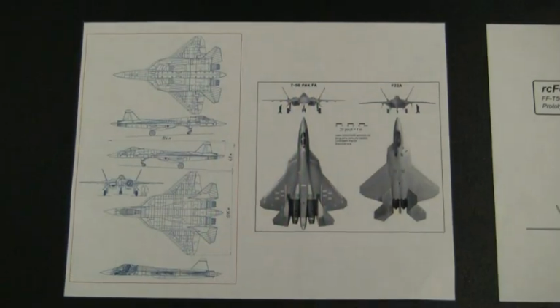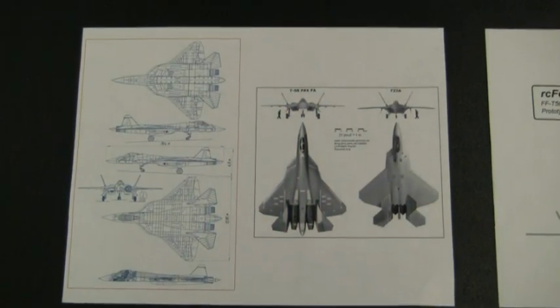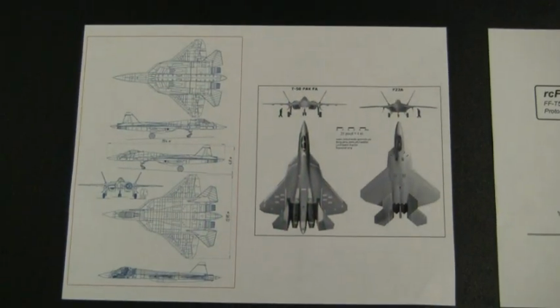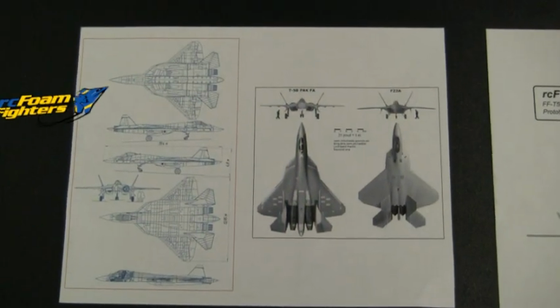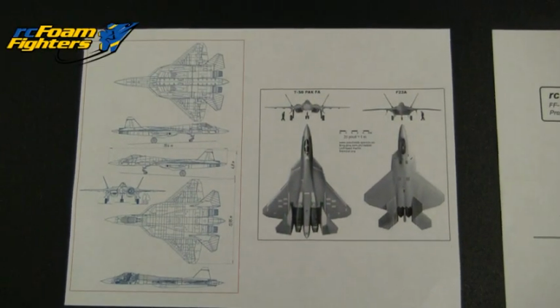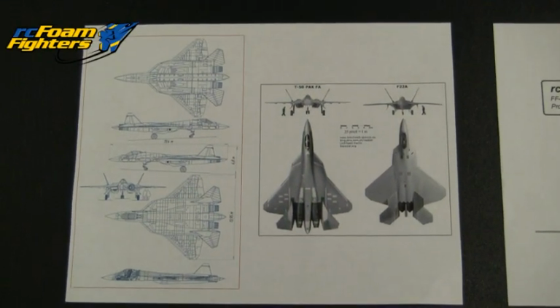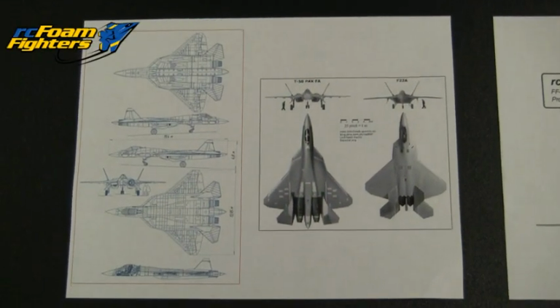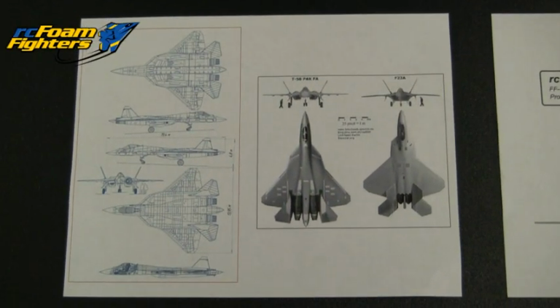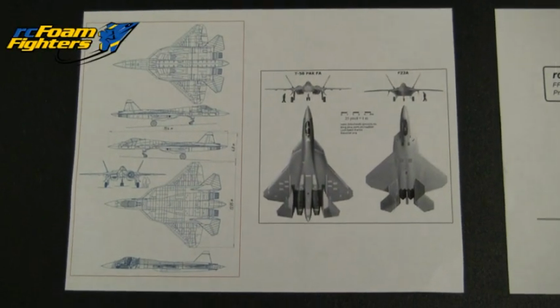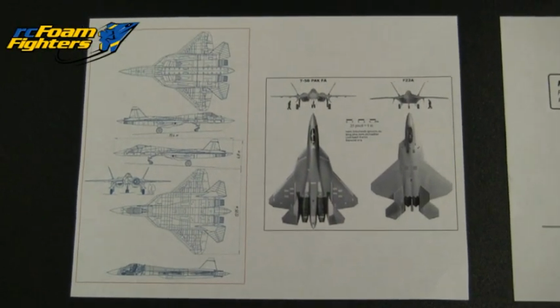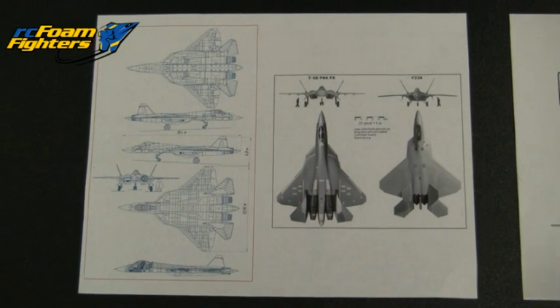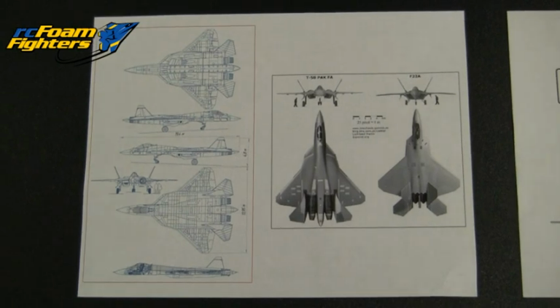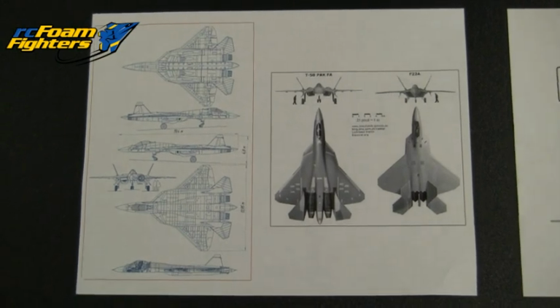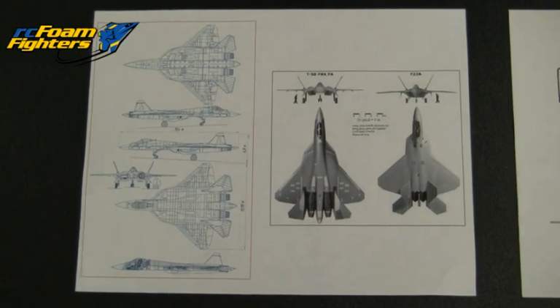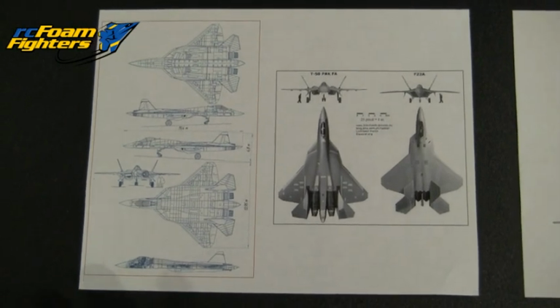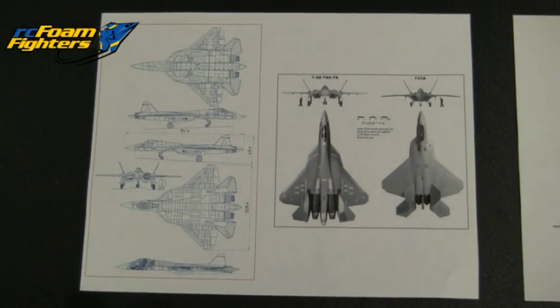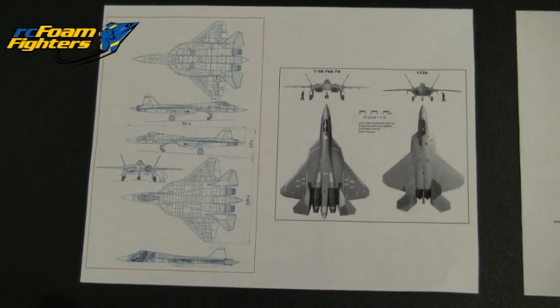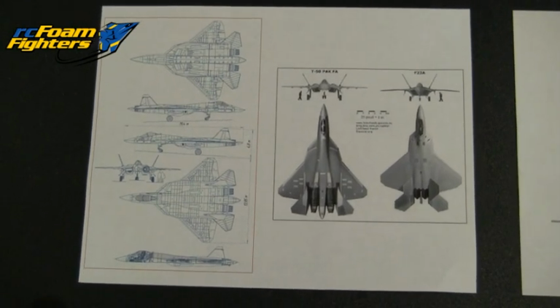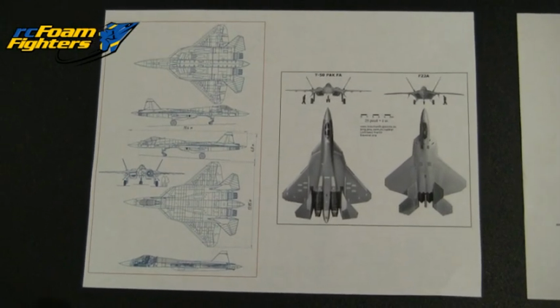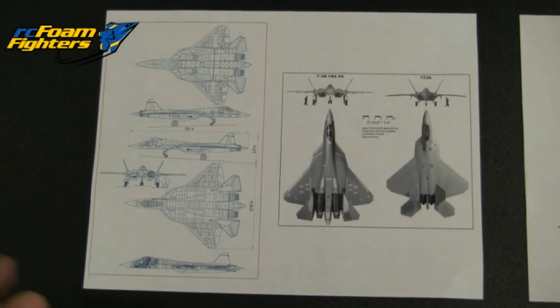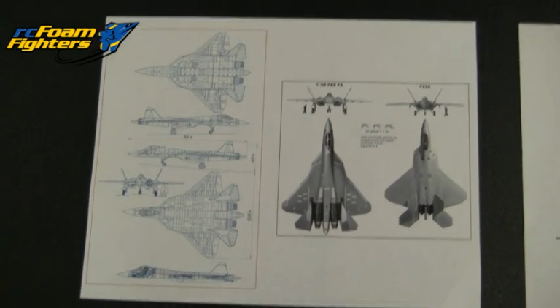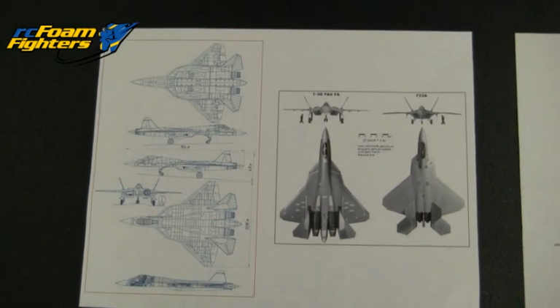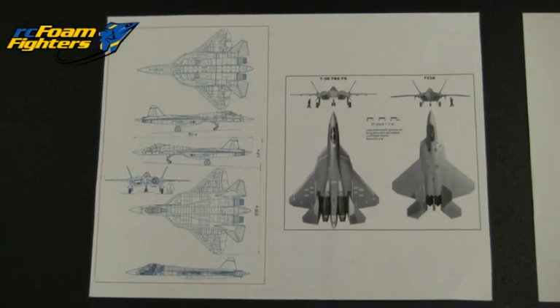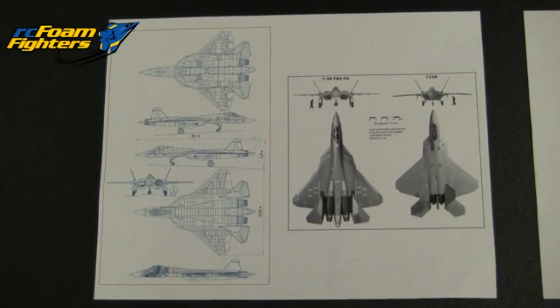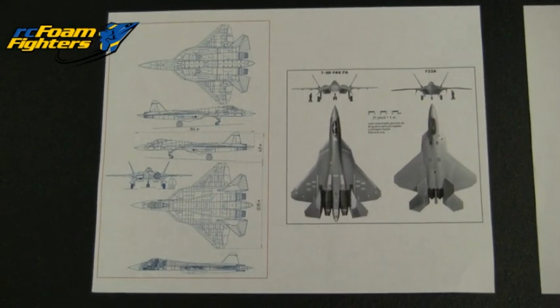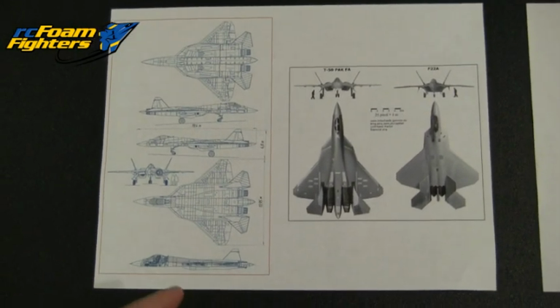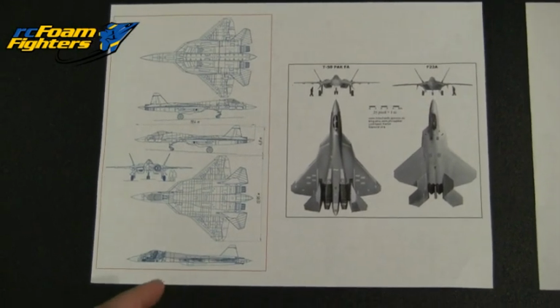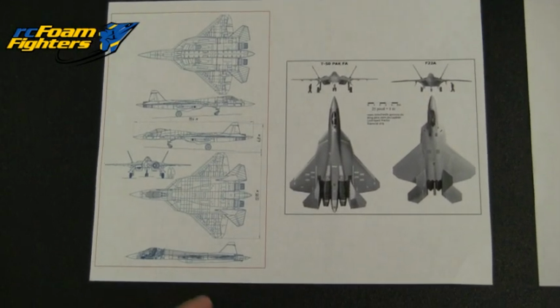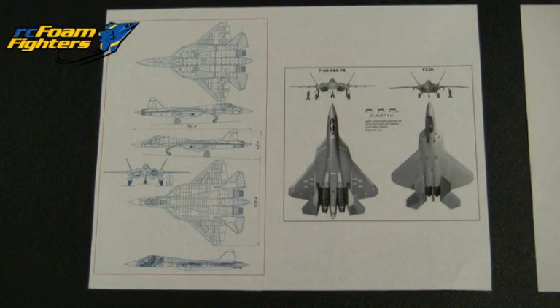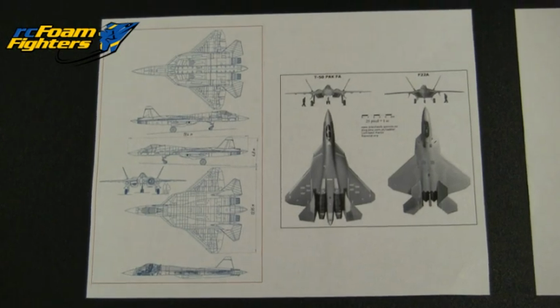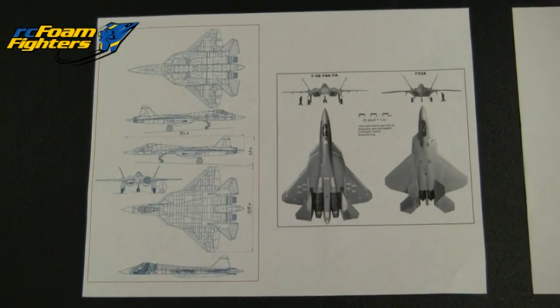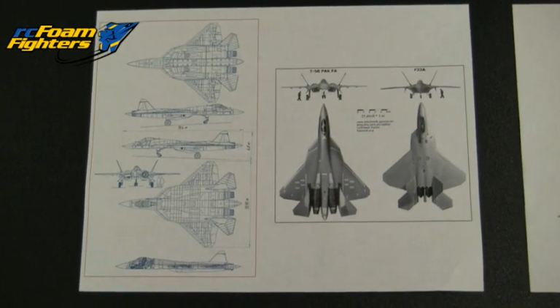Hey everyone, this is Paul with RC Foam Fighters. This video is just going to be a super quick teaser video to show you some of the work I'm doing on a new project that I just started.